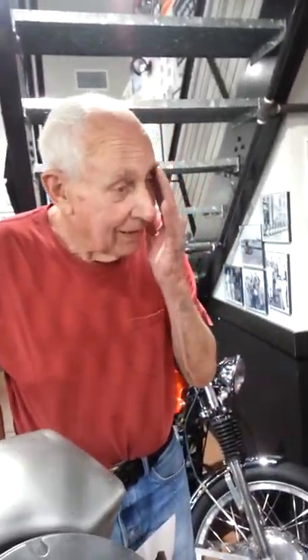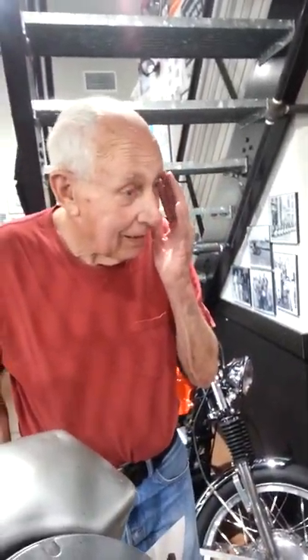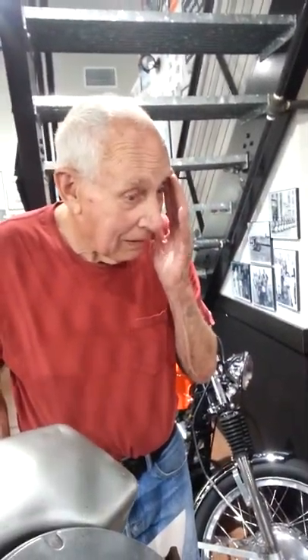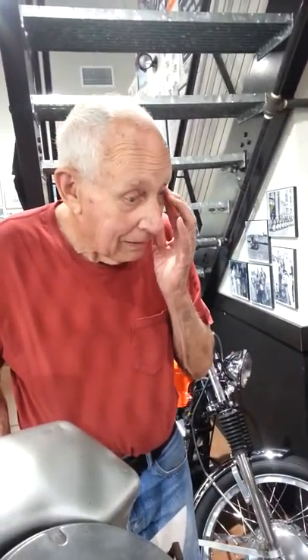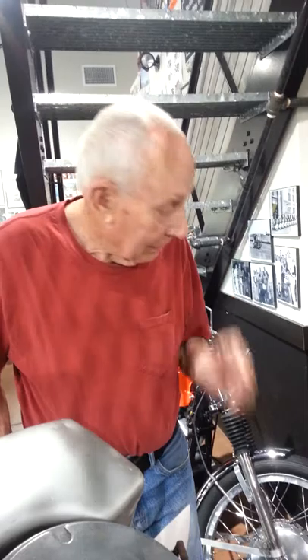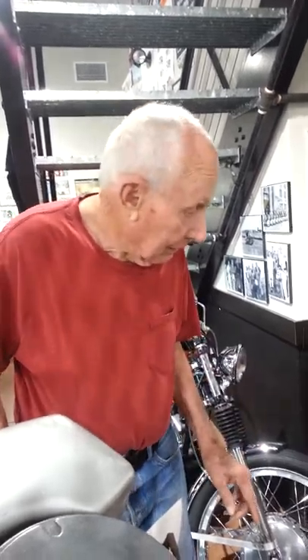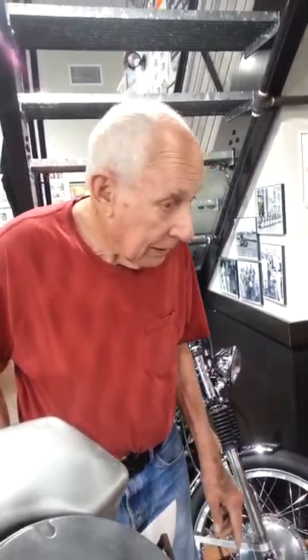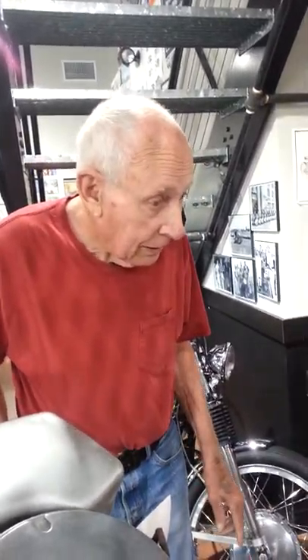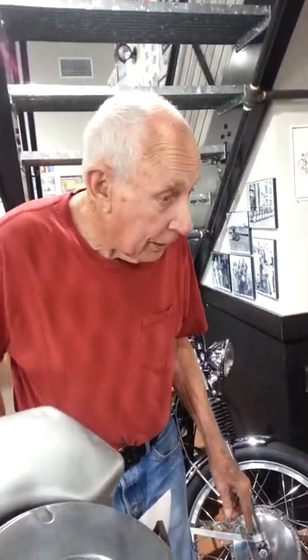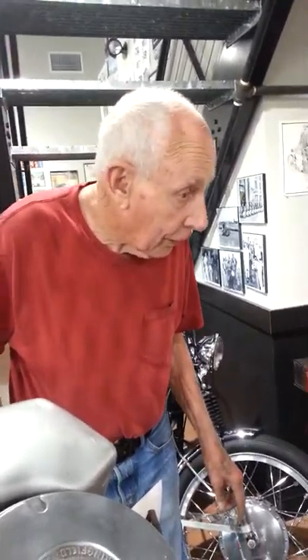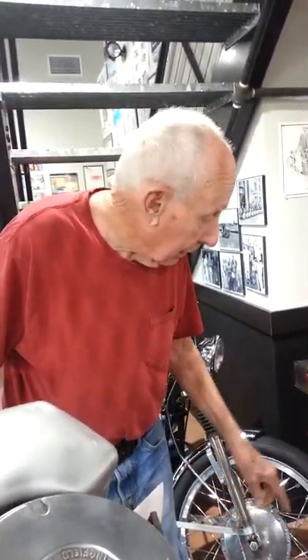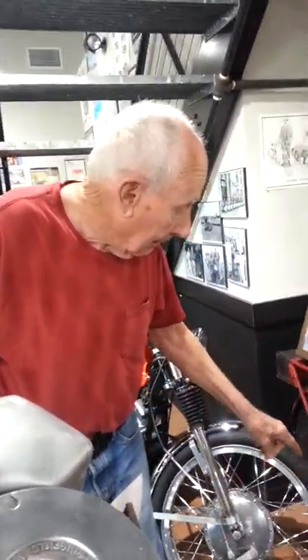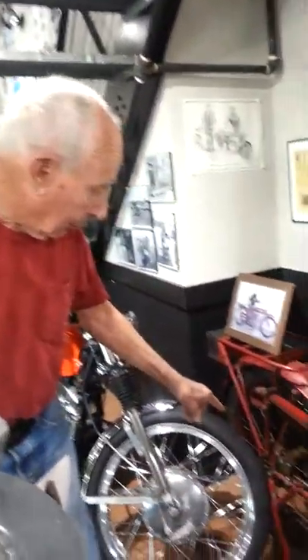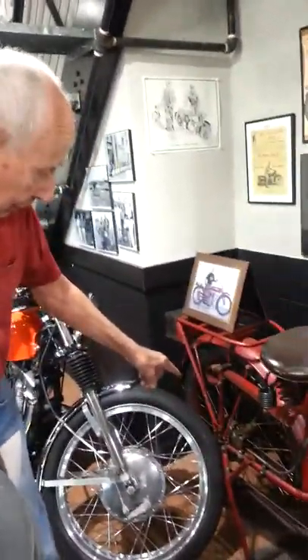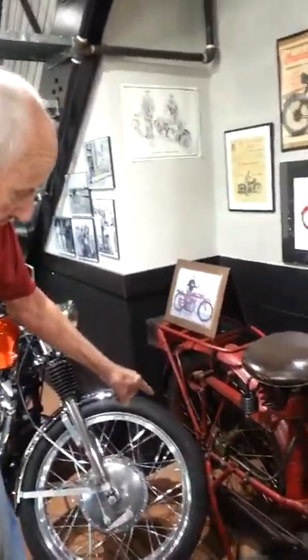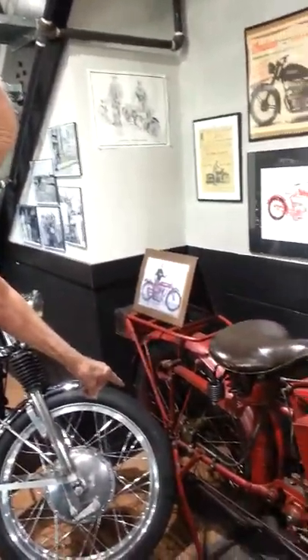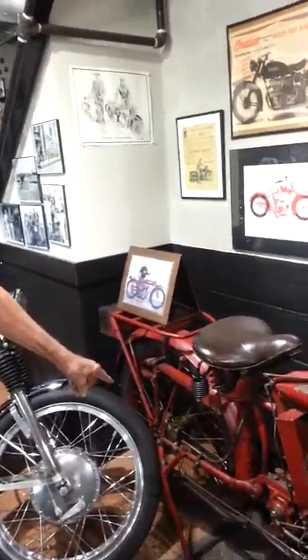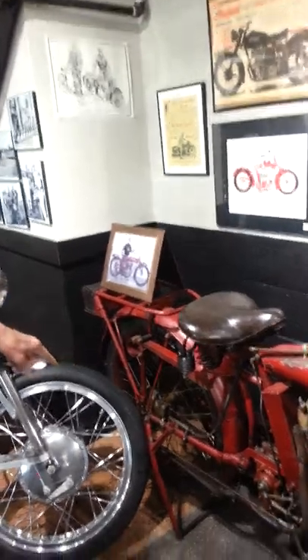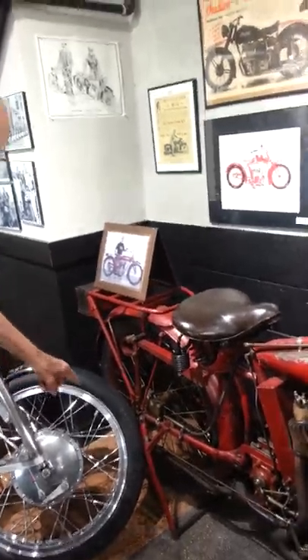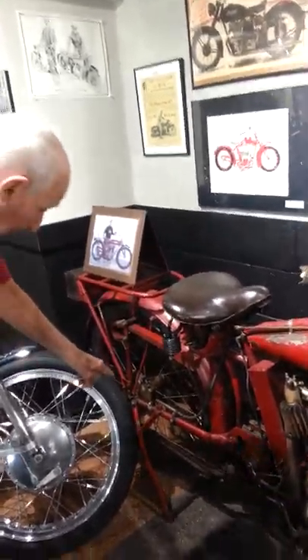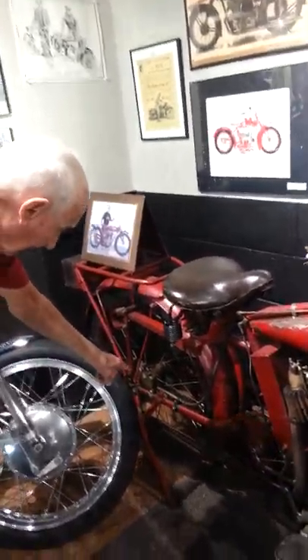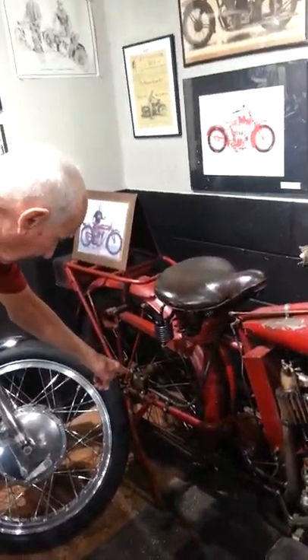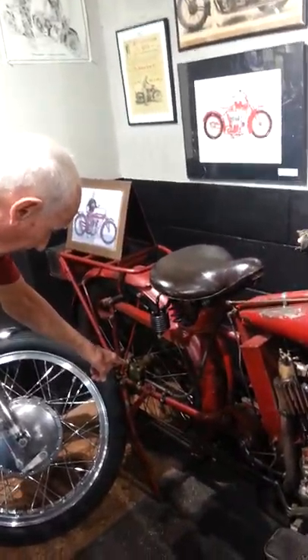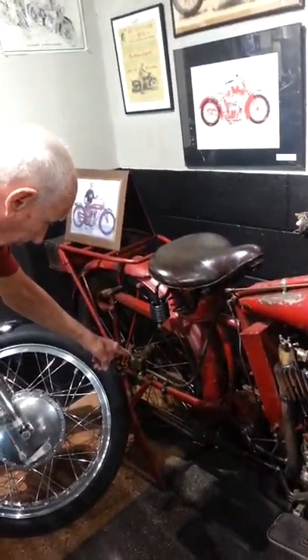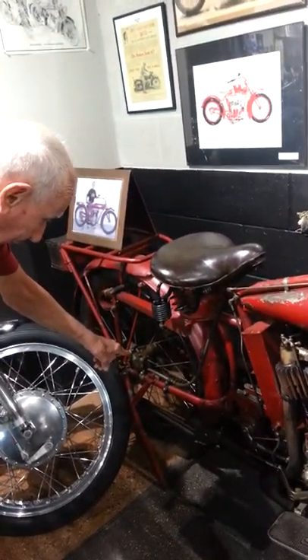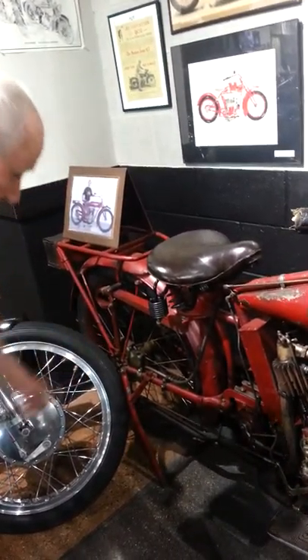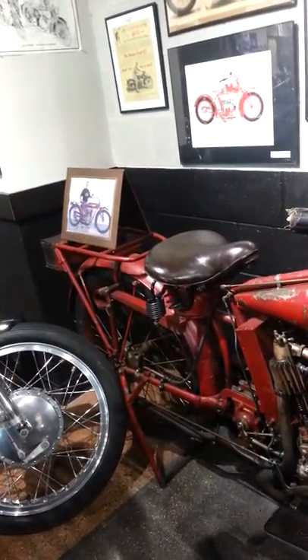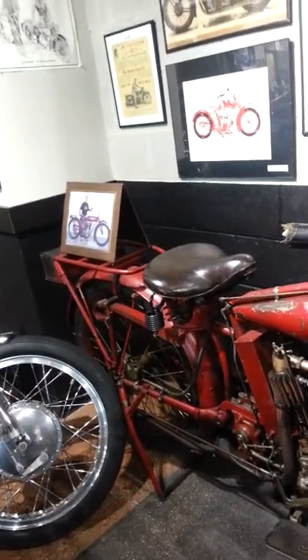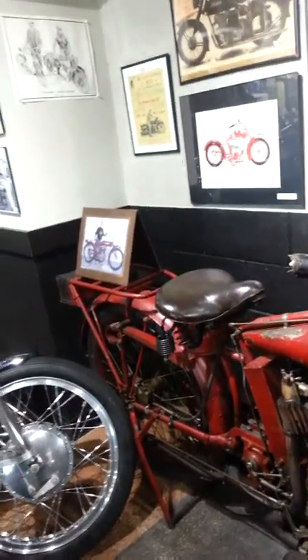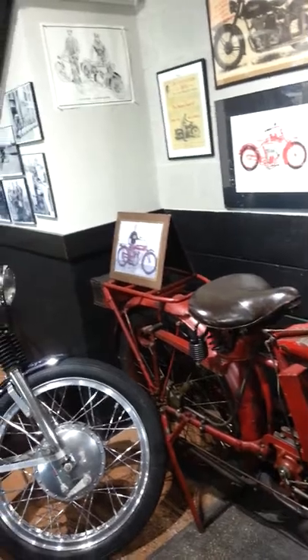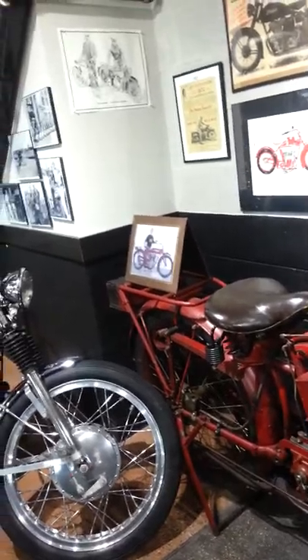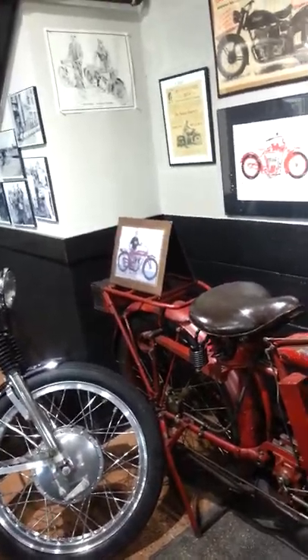What kind of brakes does it have? I don't see brakes here. None on the front. This is the drum. This is the brake on the rear.